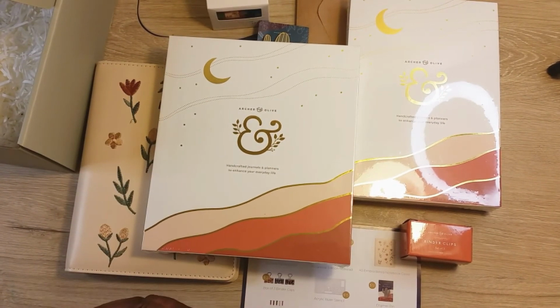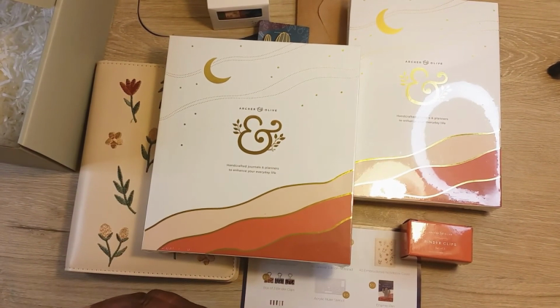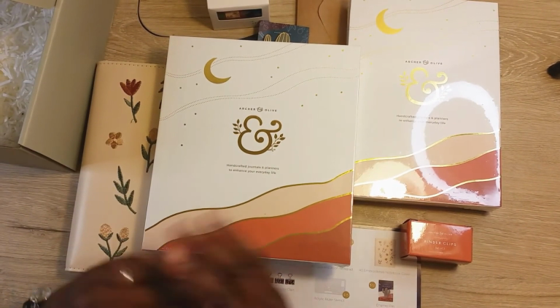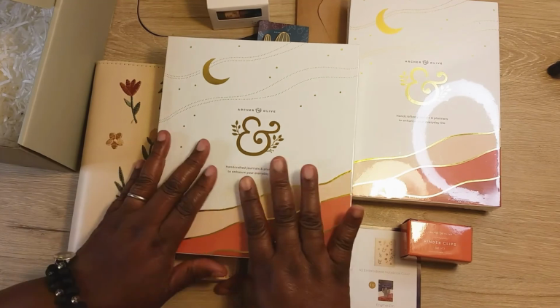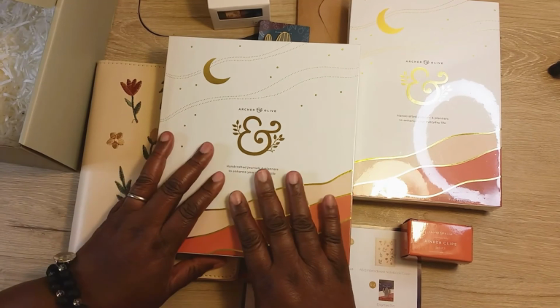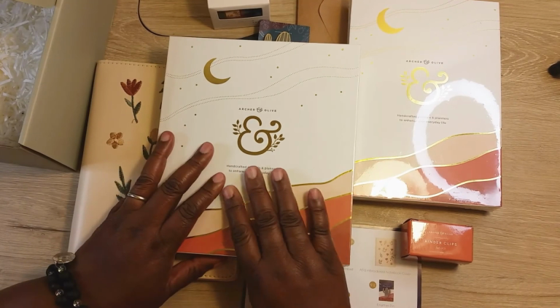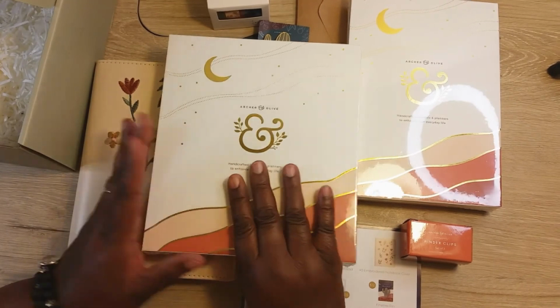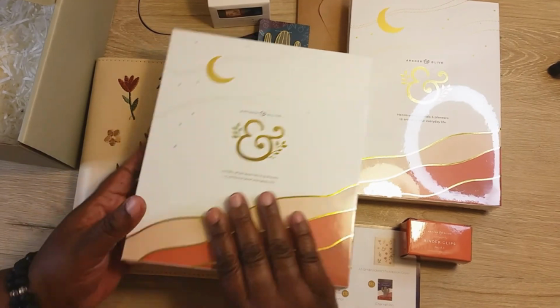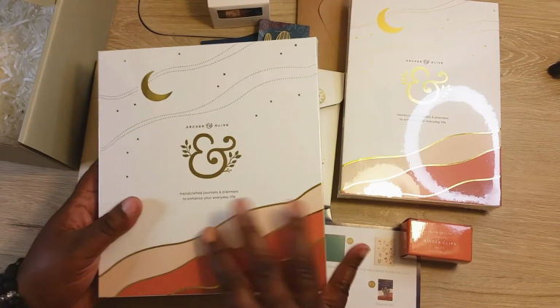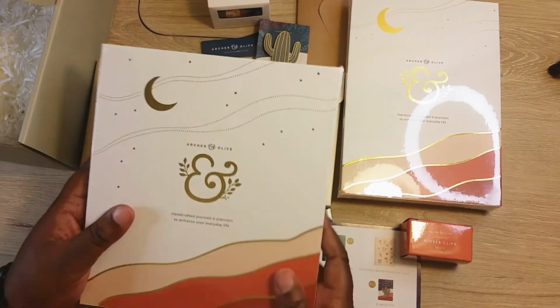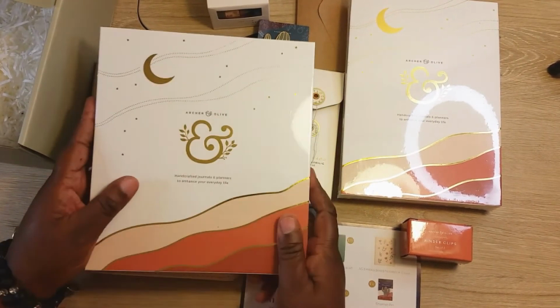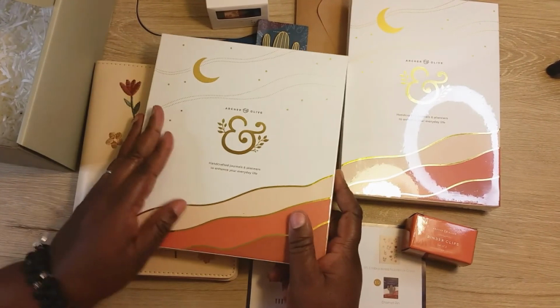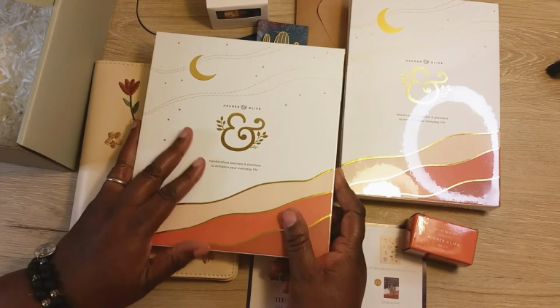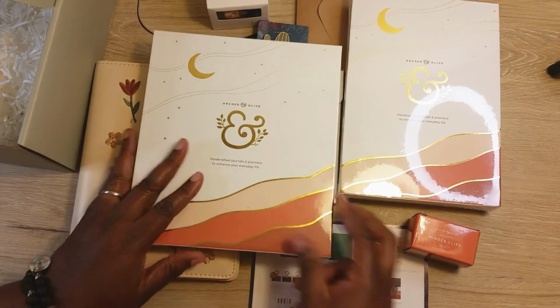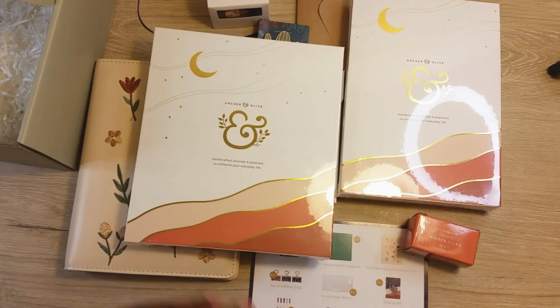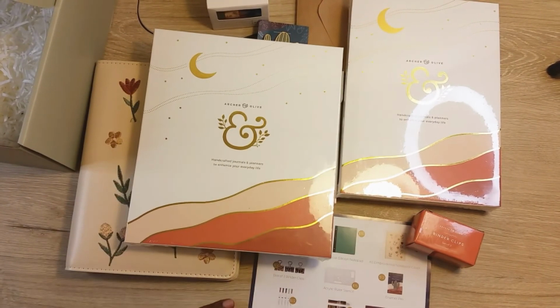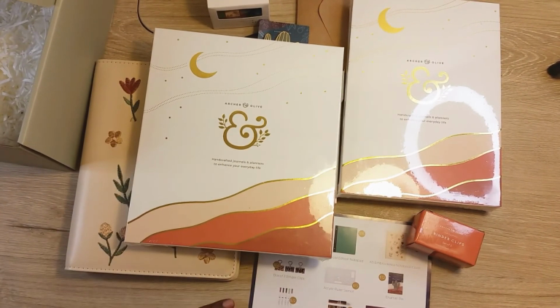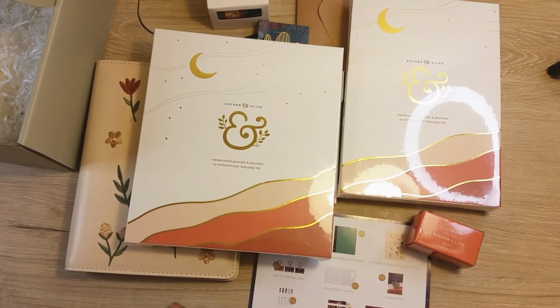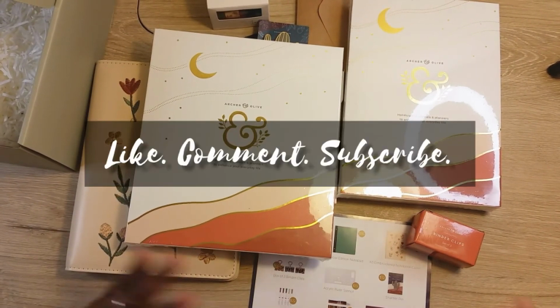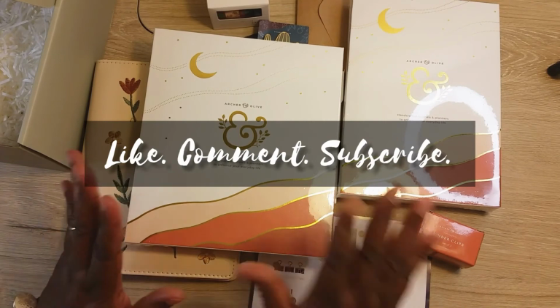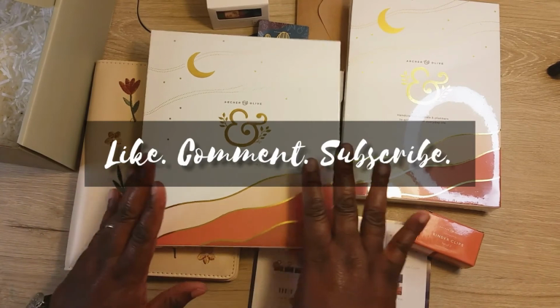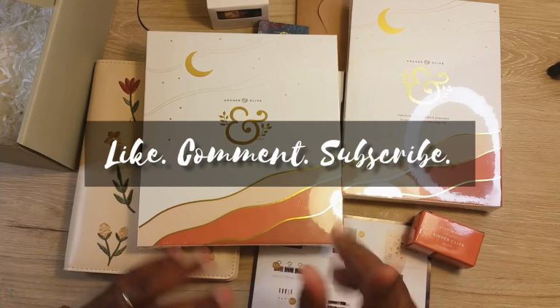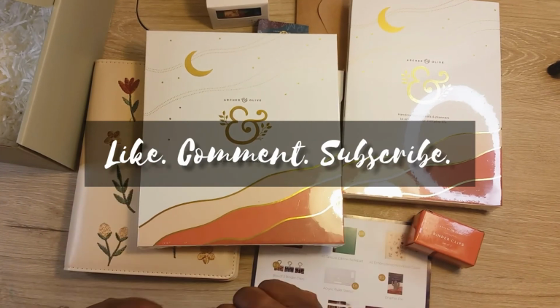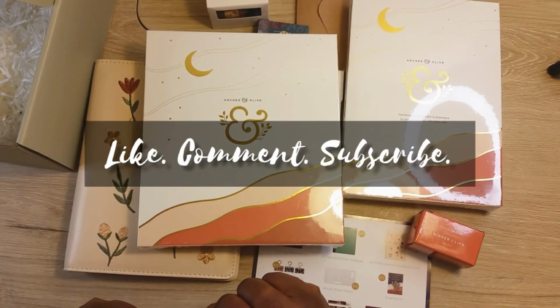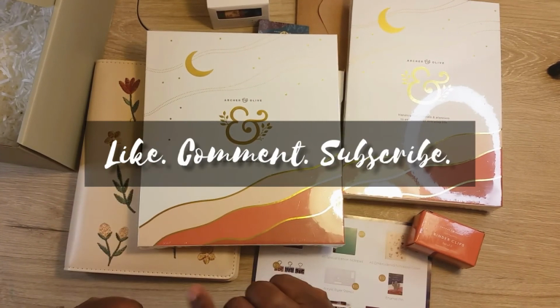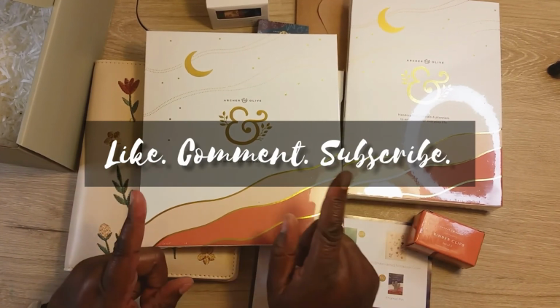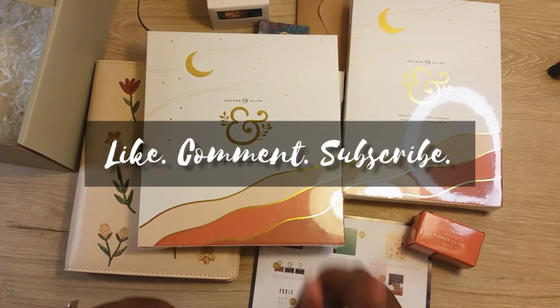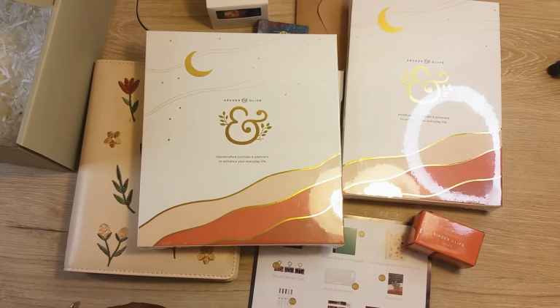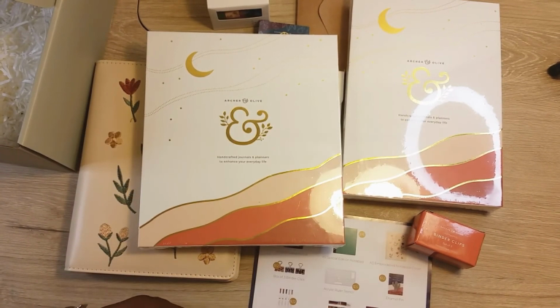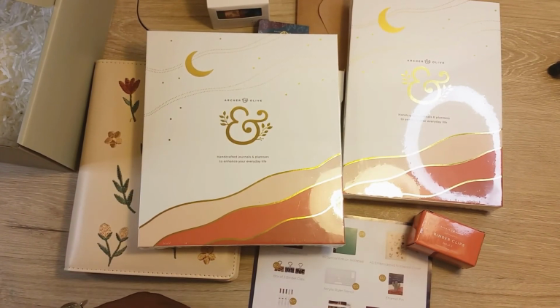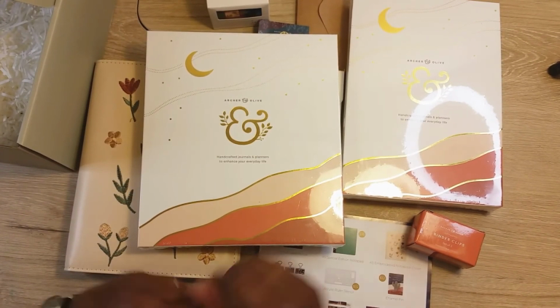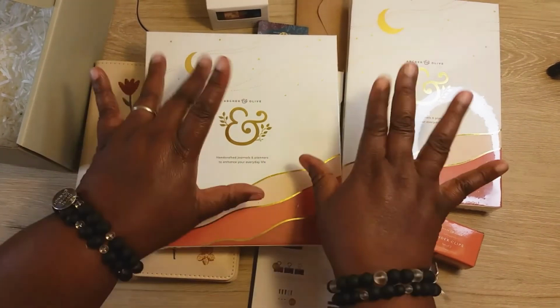I hope you liked this unboxing of my Archer and Olive subscription box. Like, comment, subscribe, and I'll see you in the next video — bye!